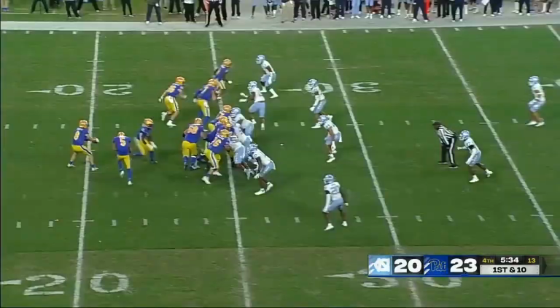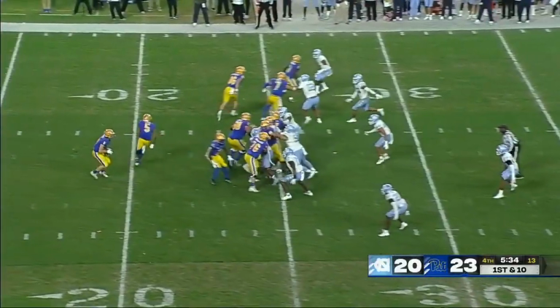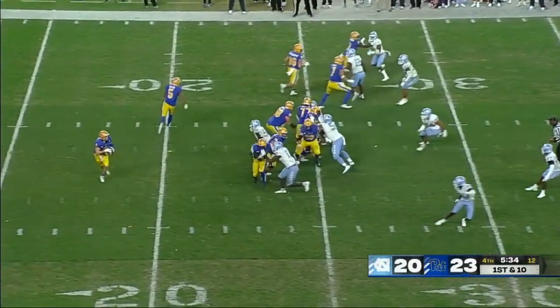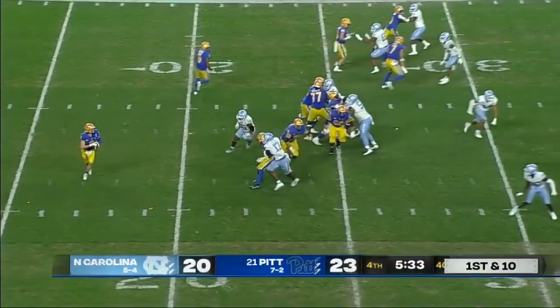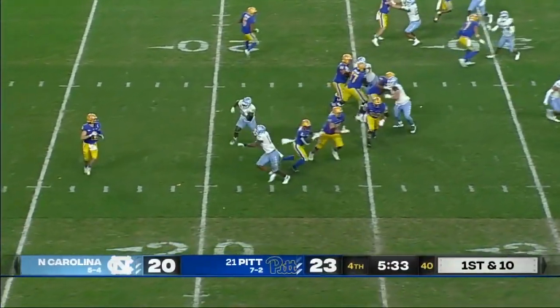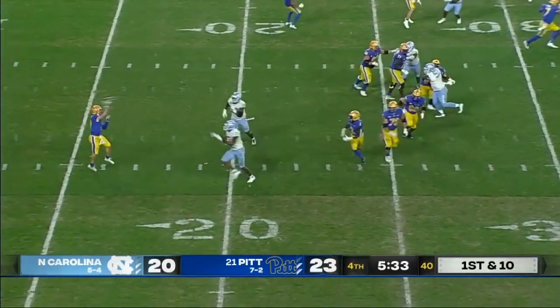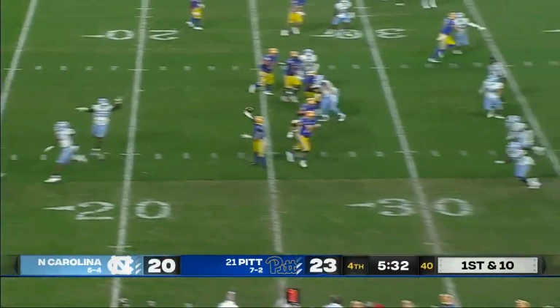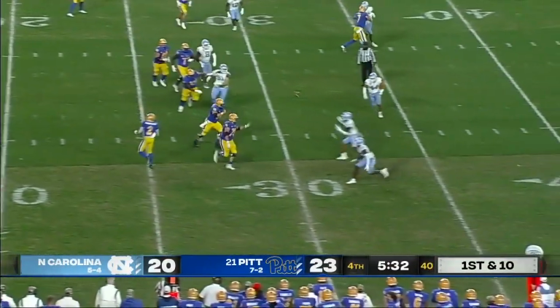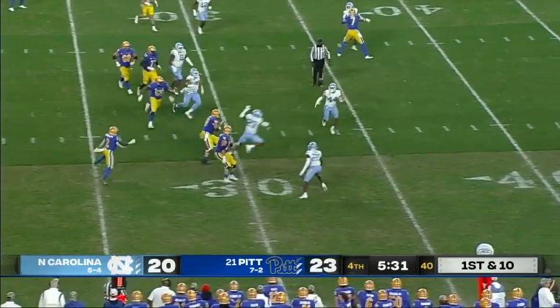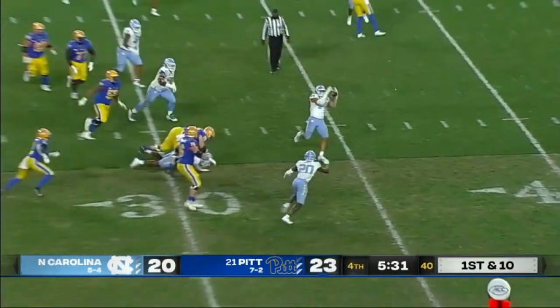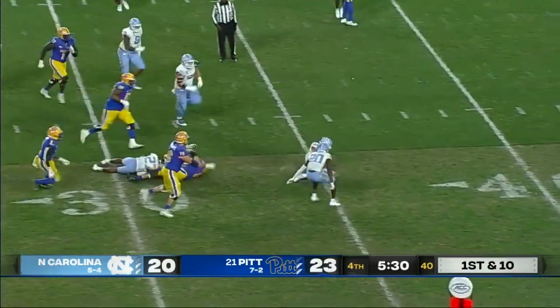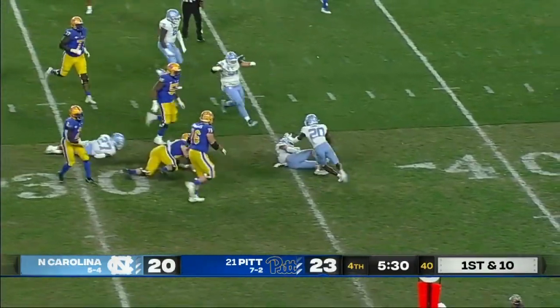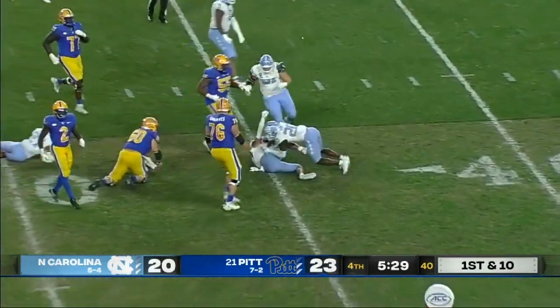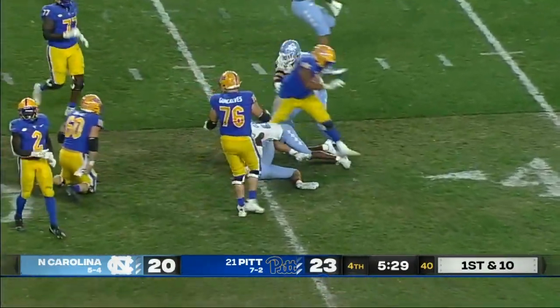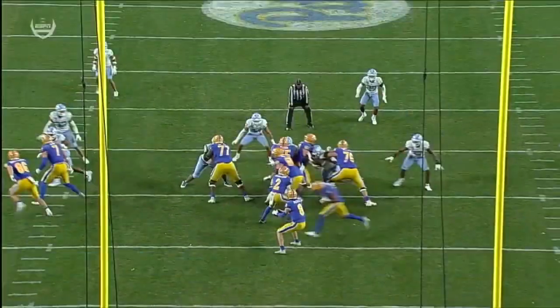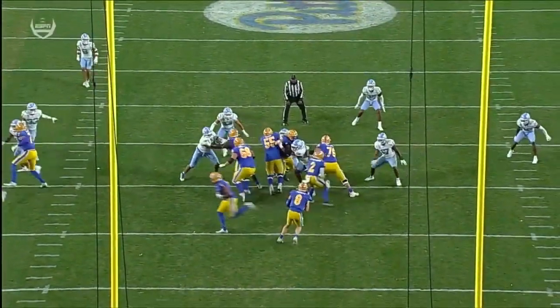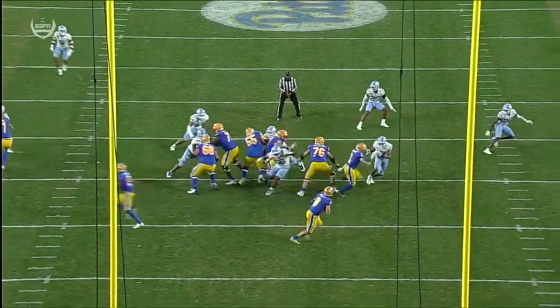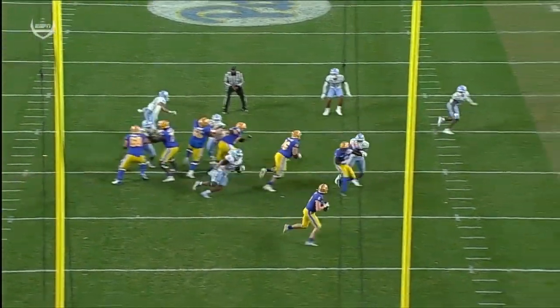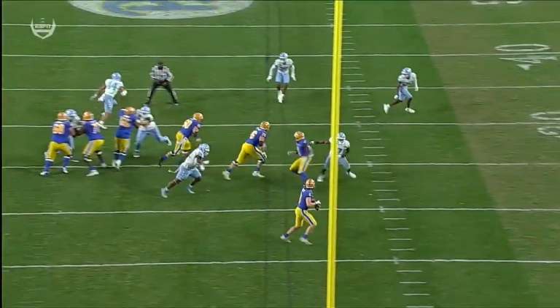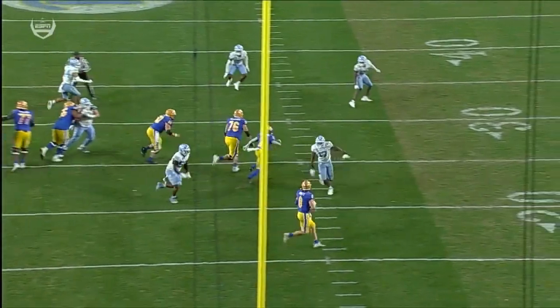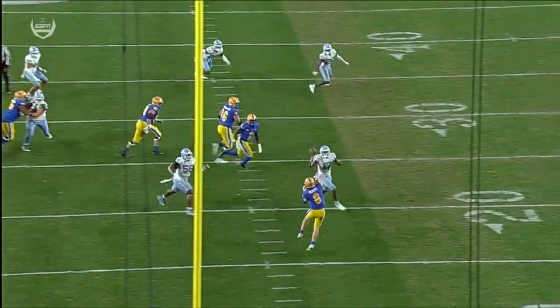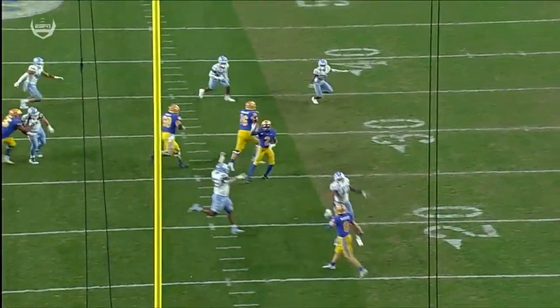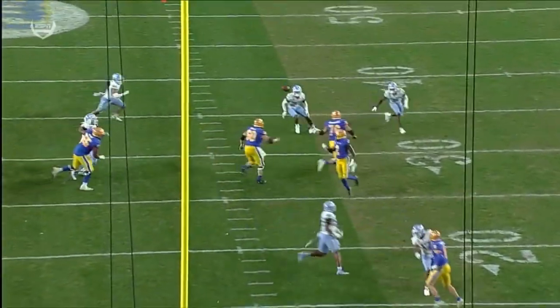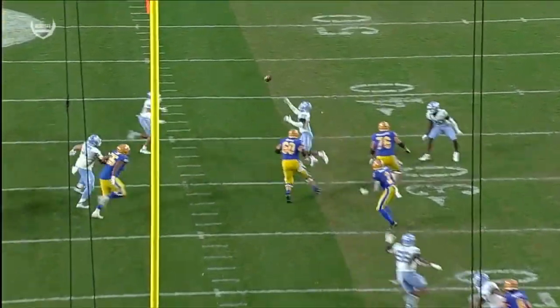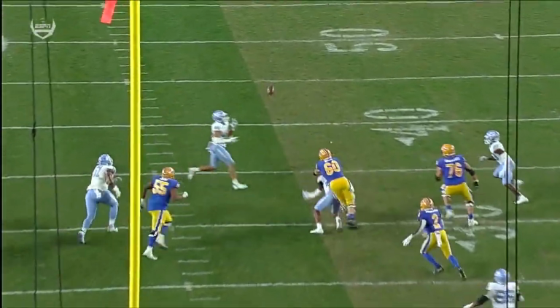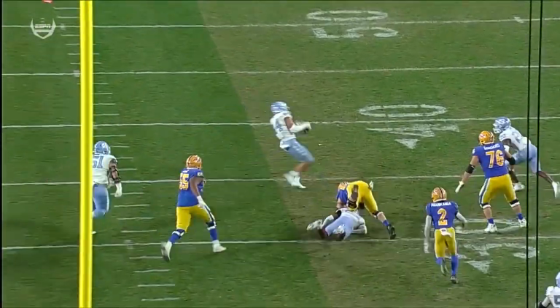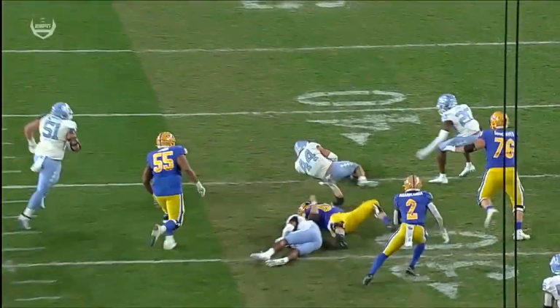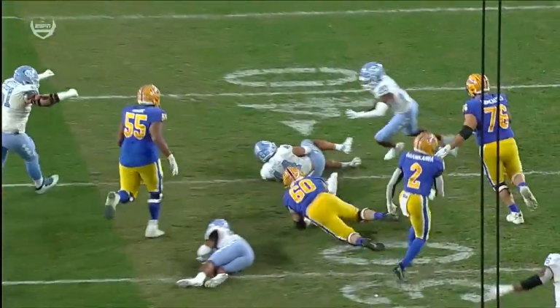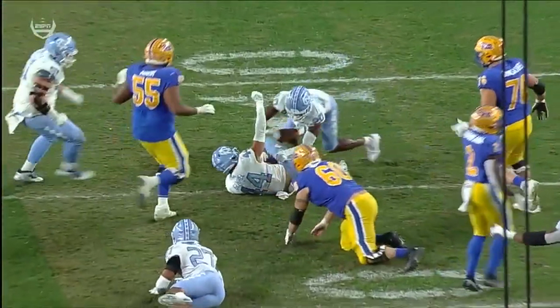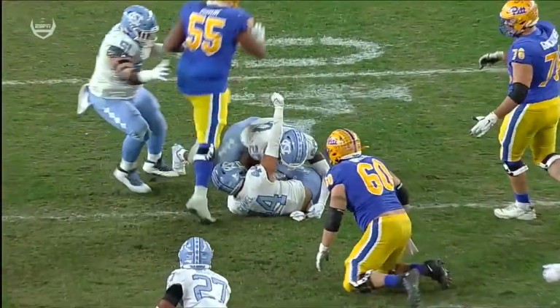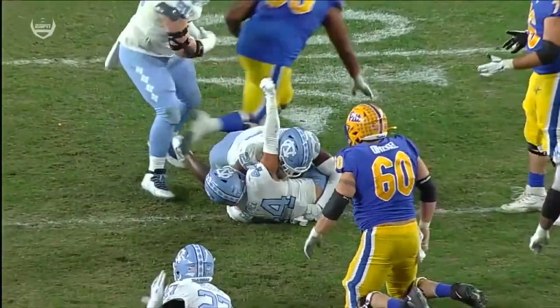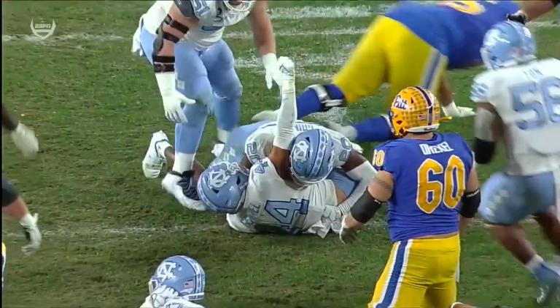Pitt starting at the 25. Pickett is going to throw, drops it off — the ball's tipped and intercepted. Carolina intercepts it at the 35. Gimmel picked up the tipped pass.